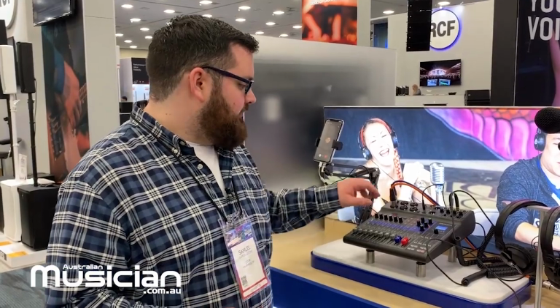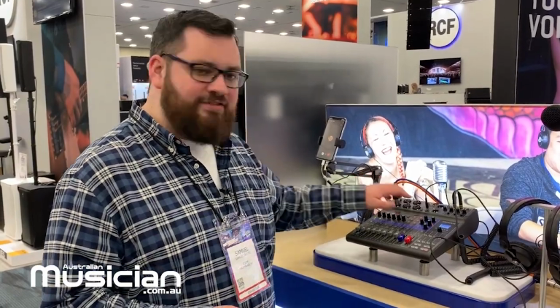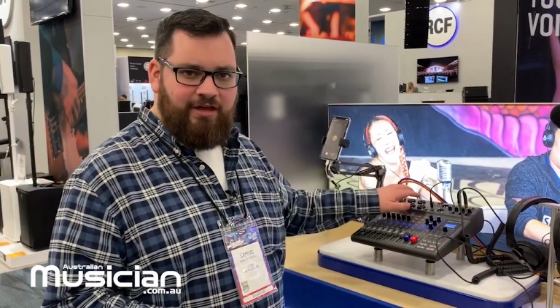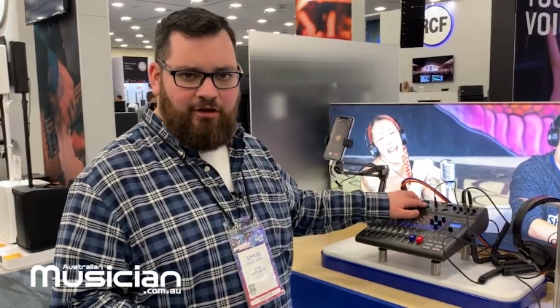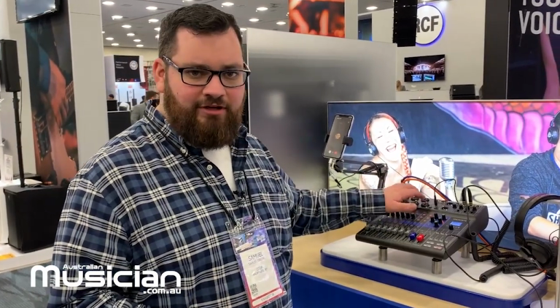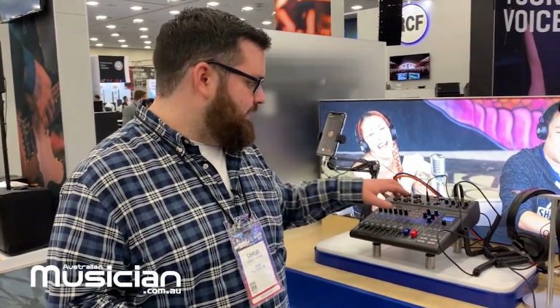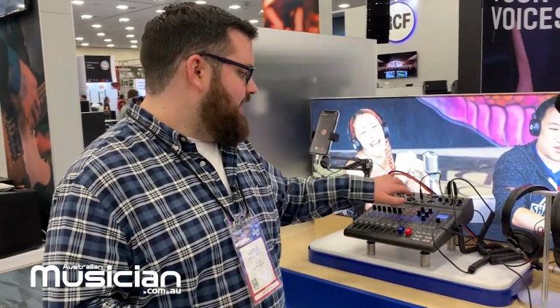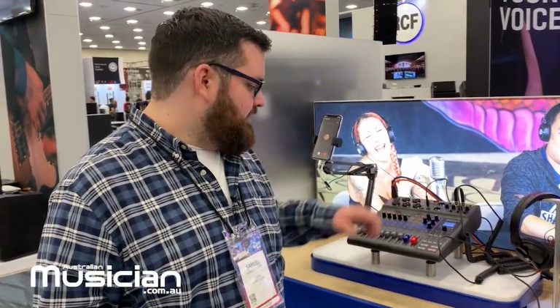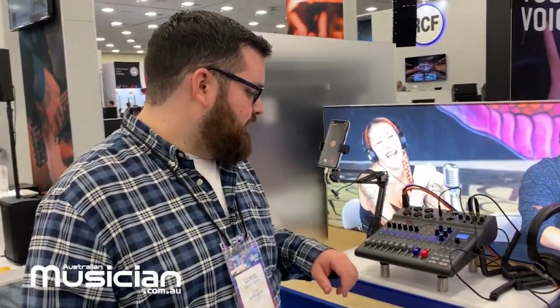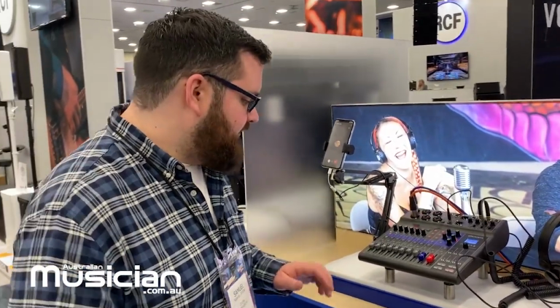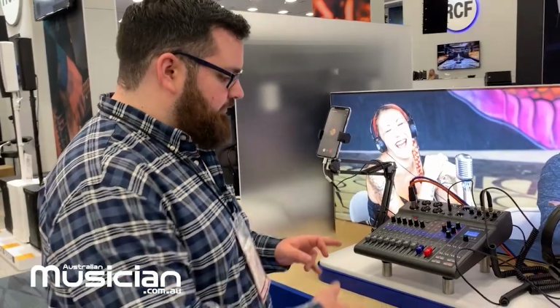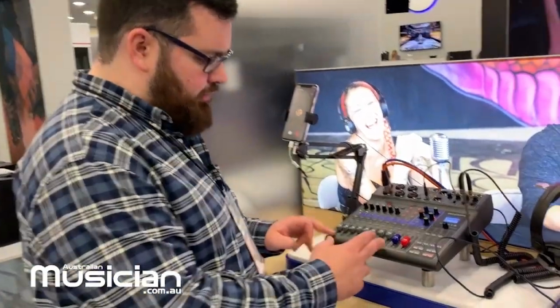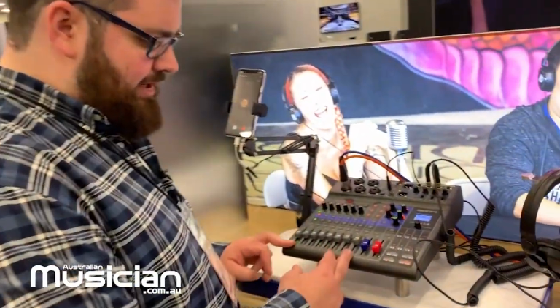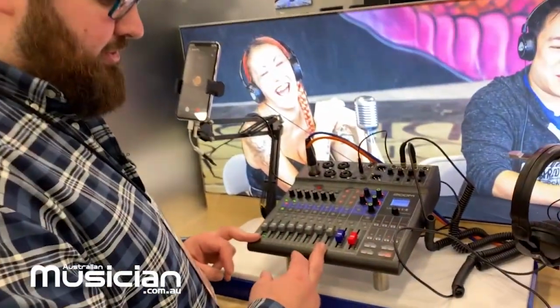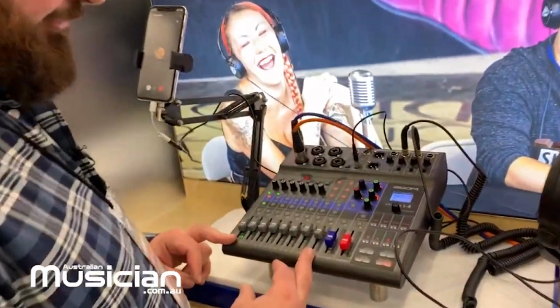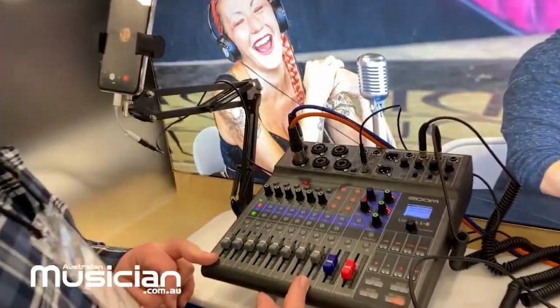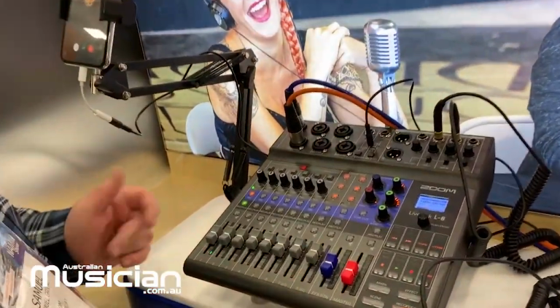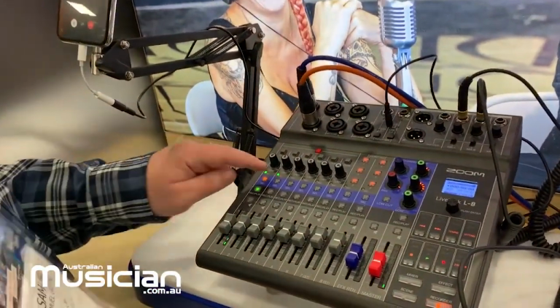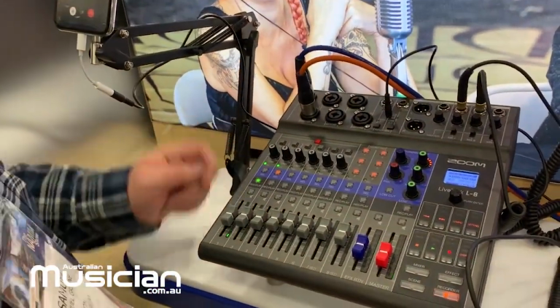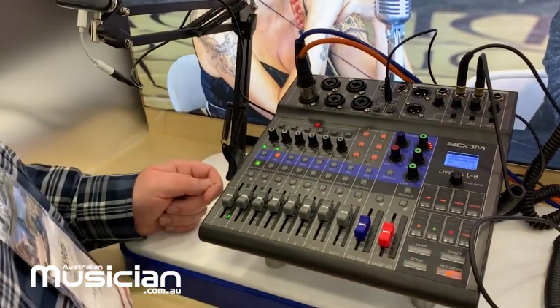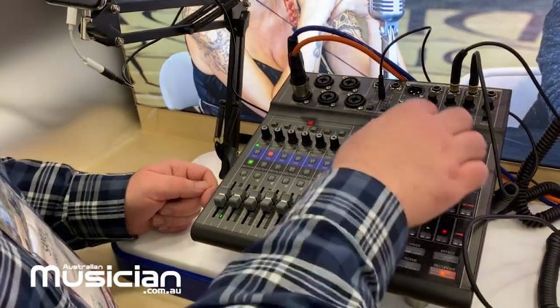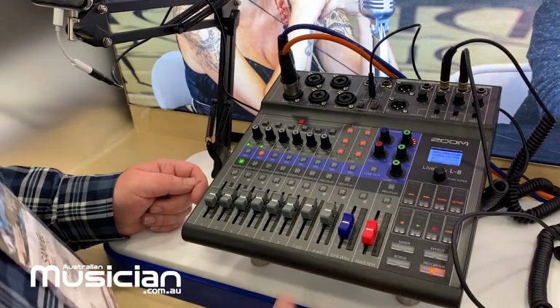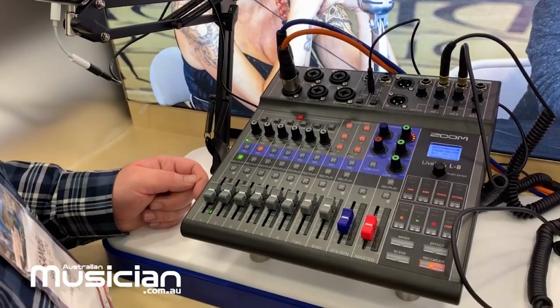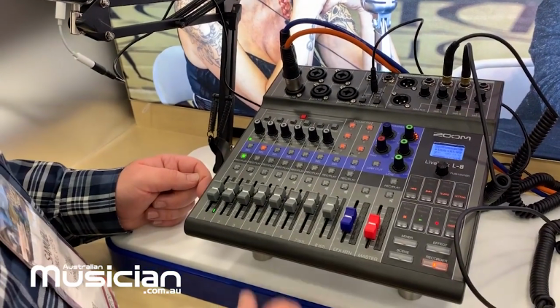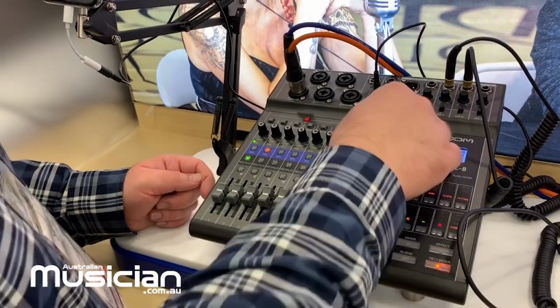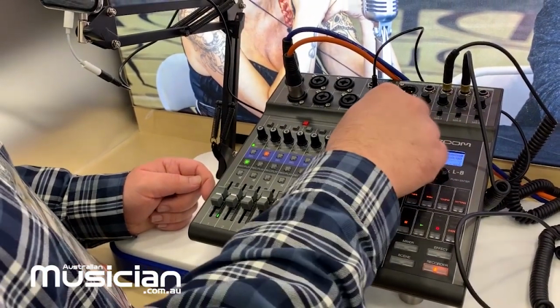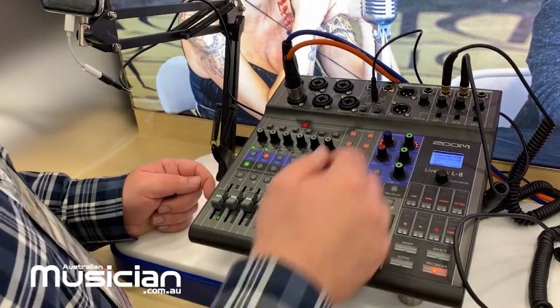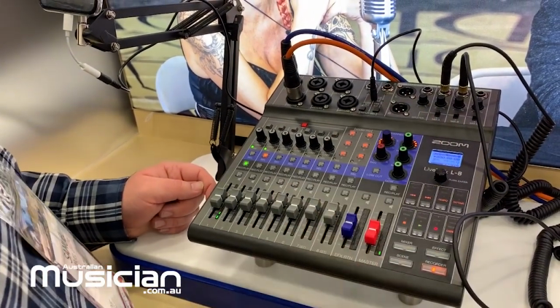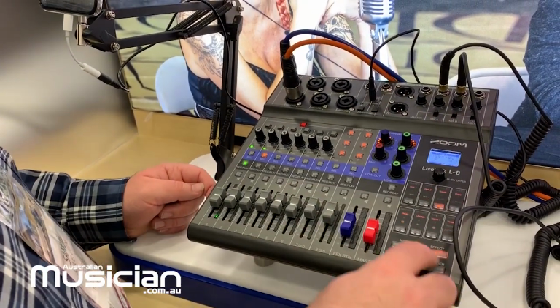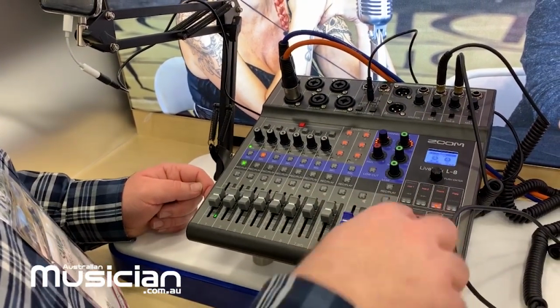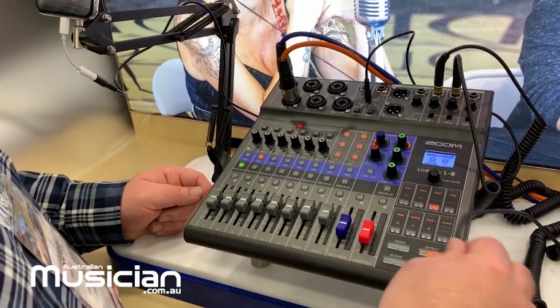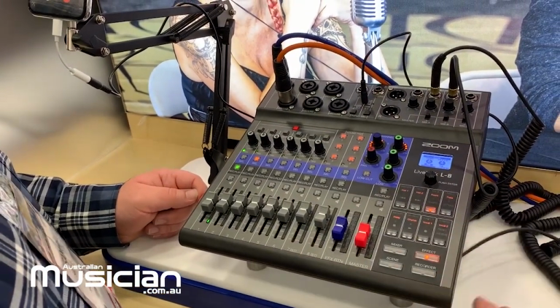It has six XLR/TRS inputs and two line level inputs for a total of eight input channels. For each of those, hit select and it brings it up with your EQ and access to your effects section, of which you have eight options.